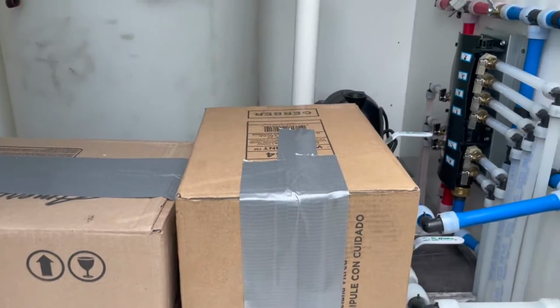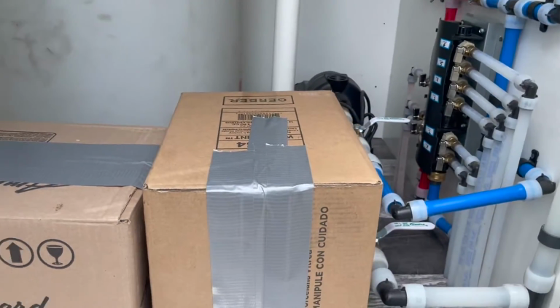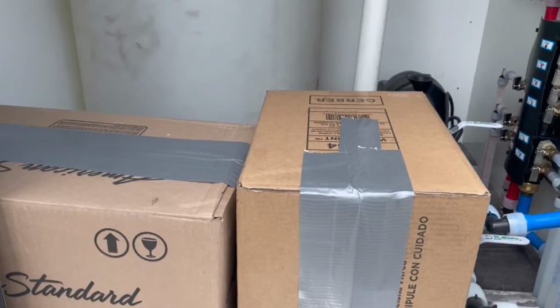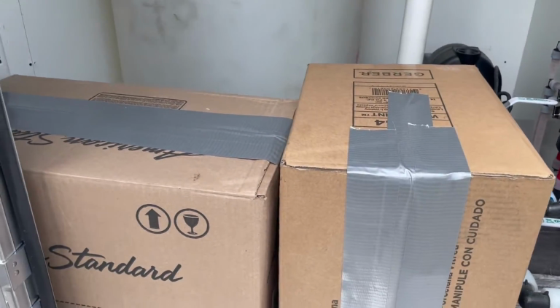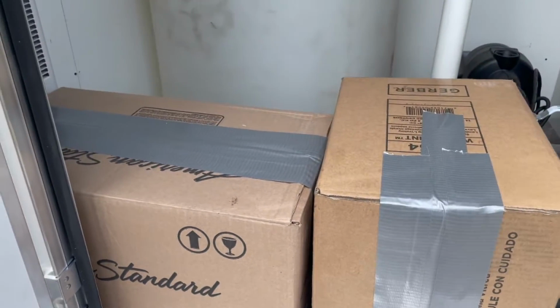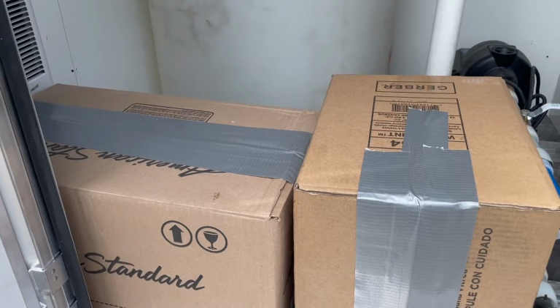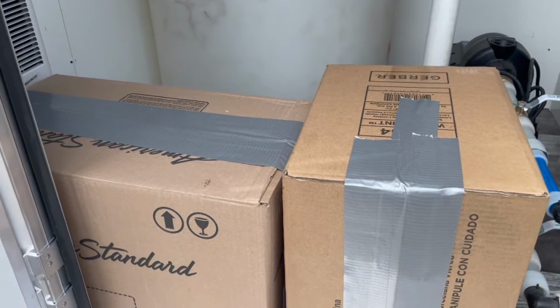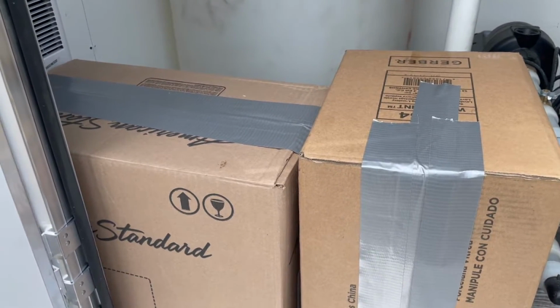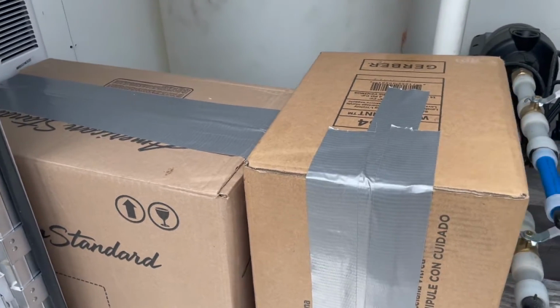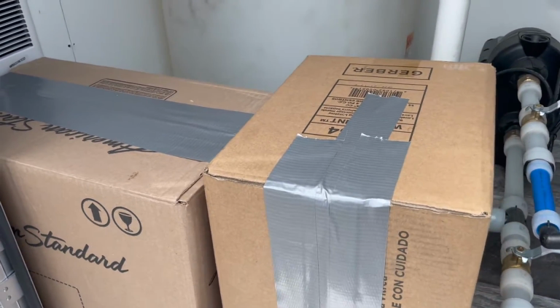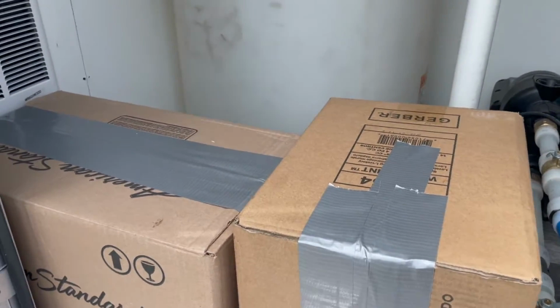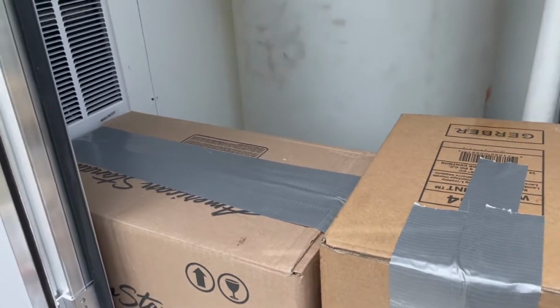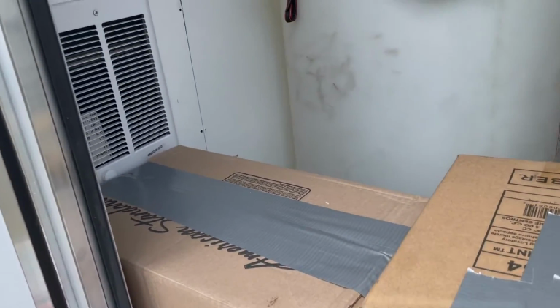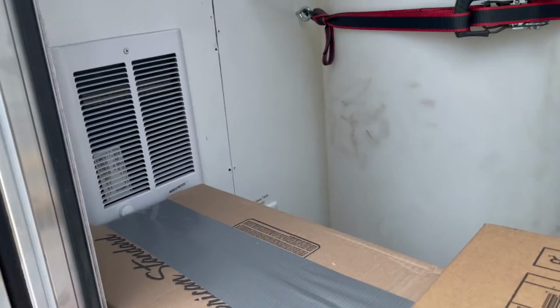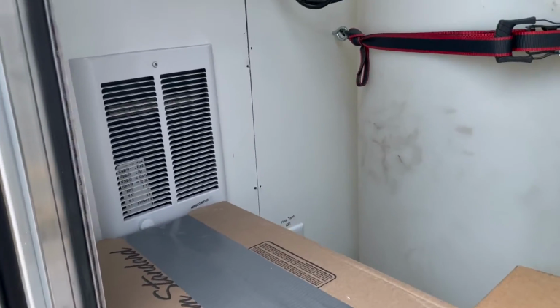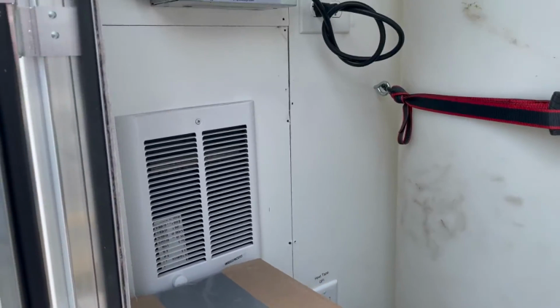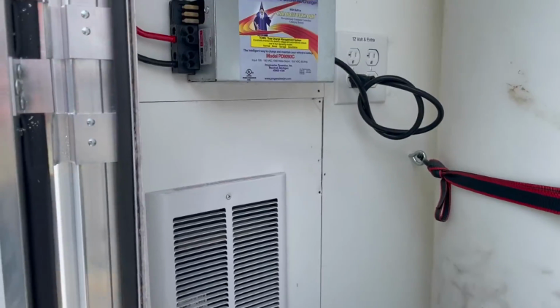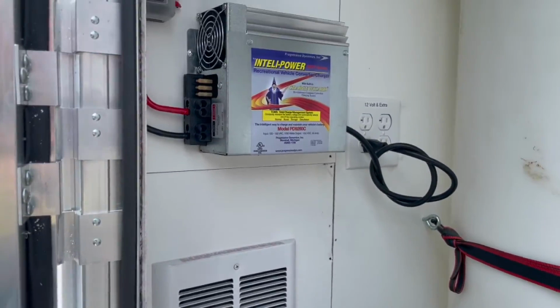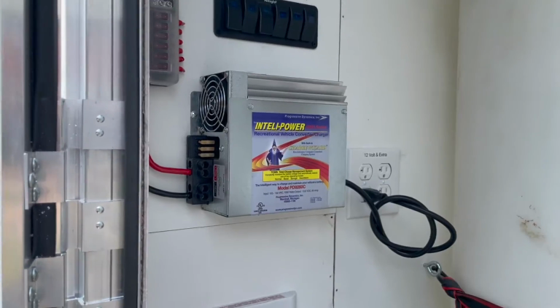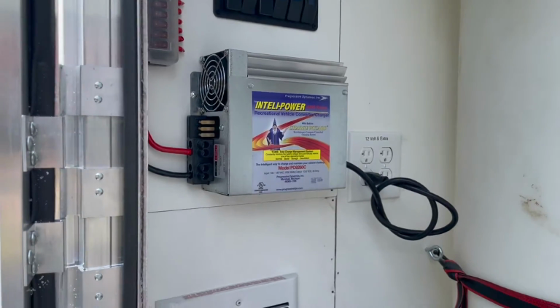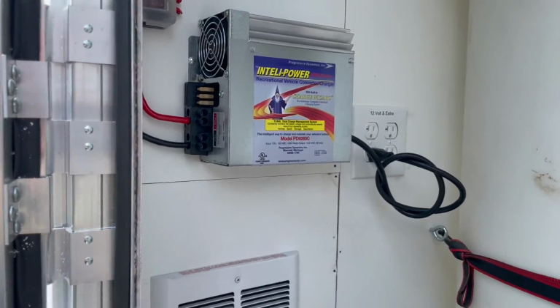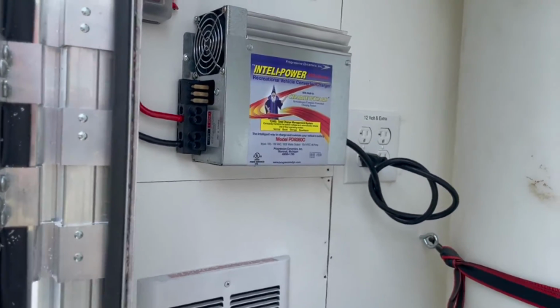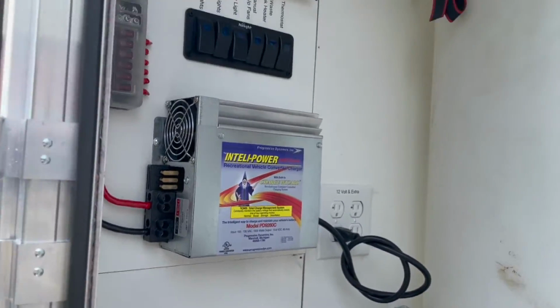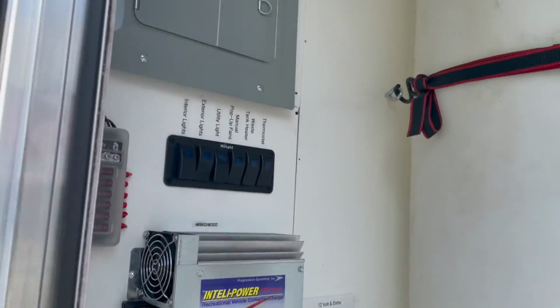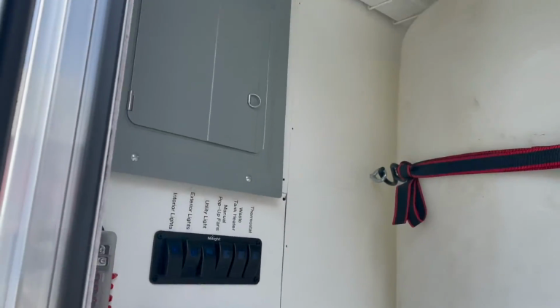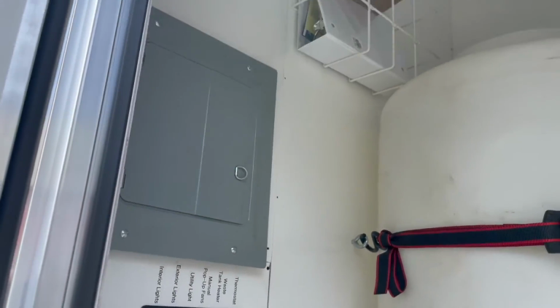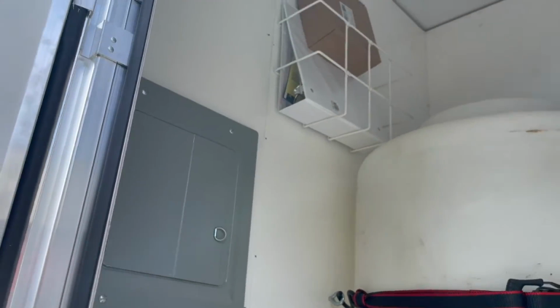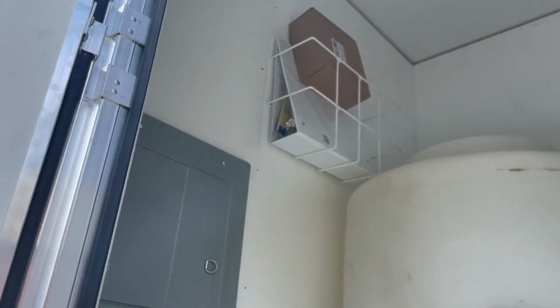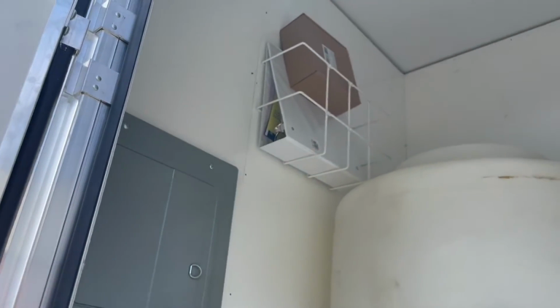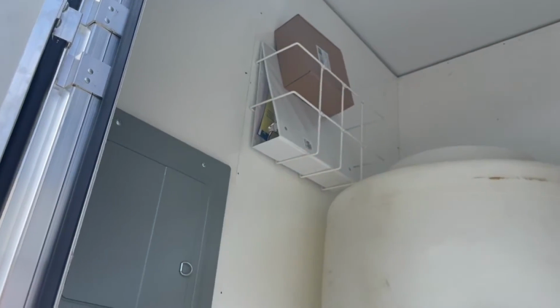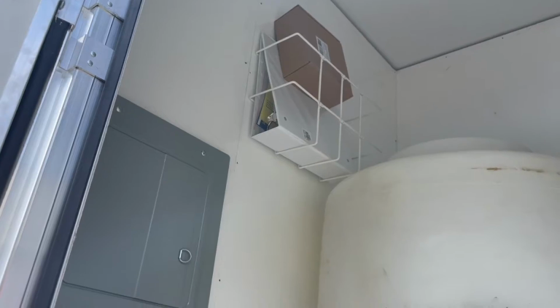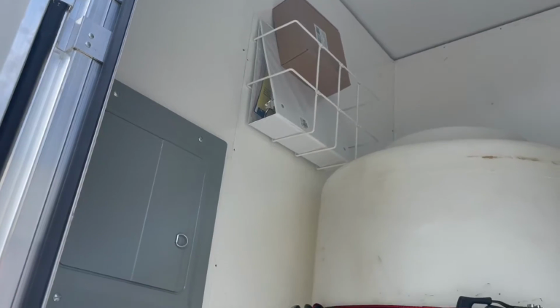Inside the mechanical room, these boxes have the lids for the toilet, so you'd want to put those on there. Everything is very self-explanatory. All of your keys for the trailer are labeled and are in that binder there on the top.